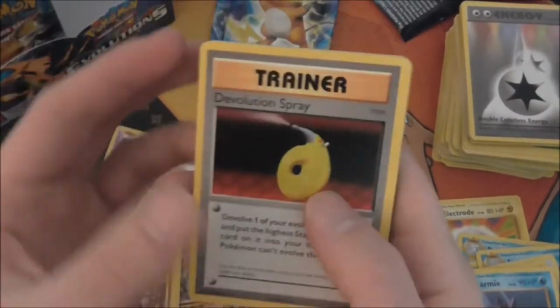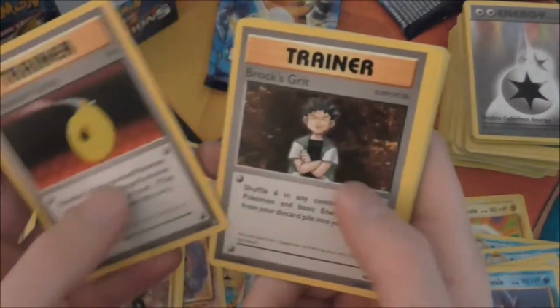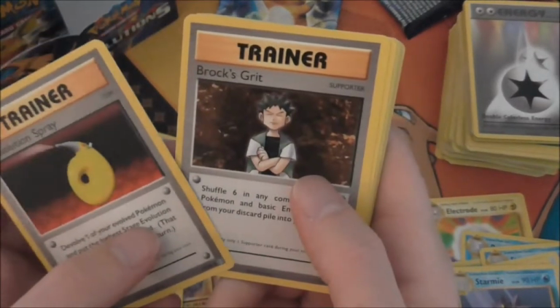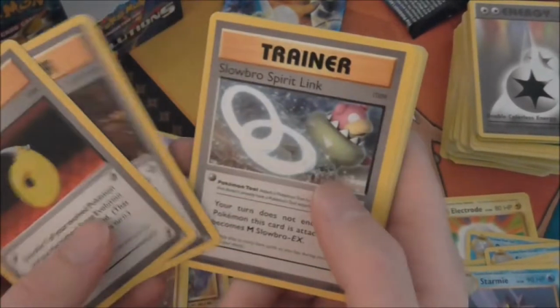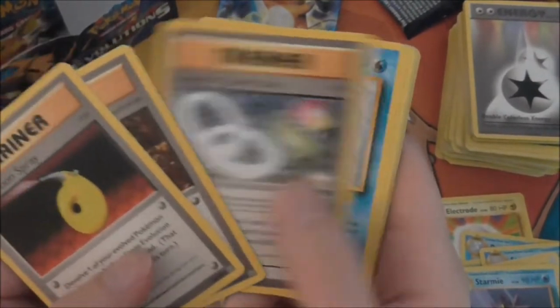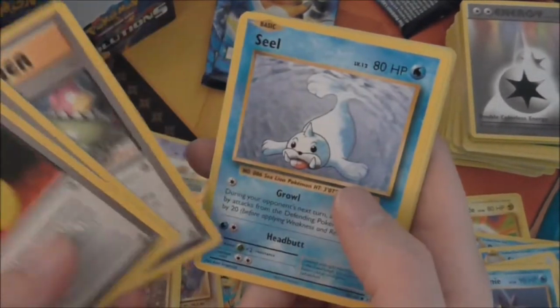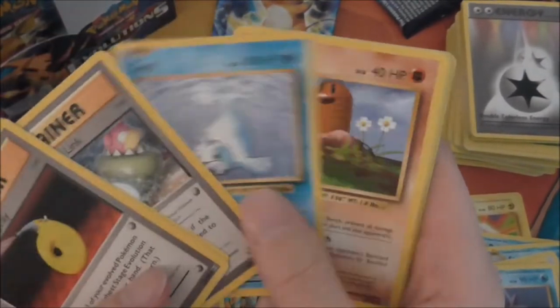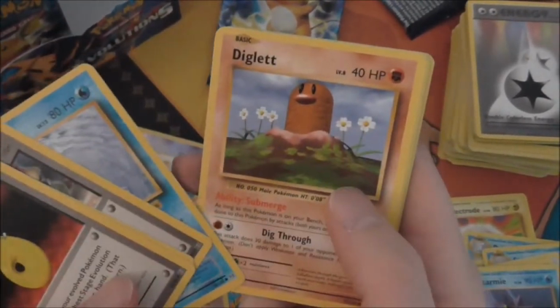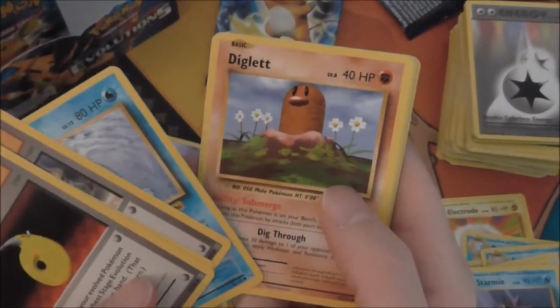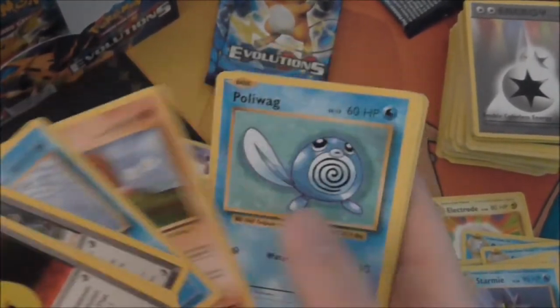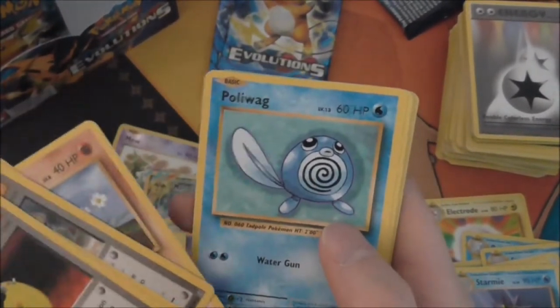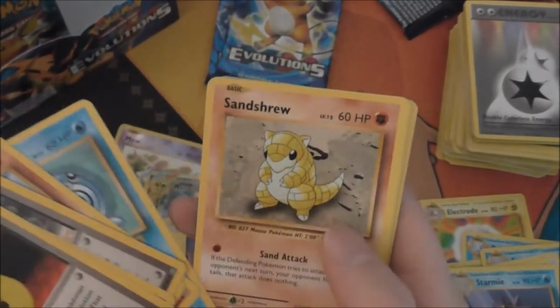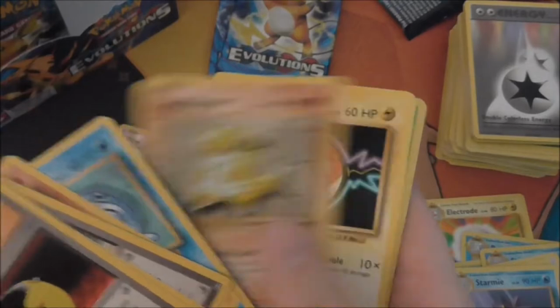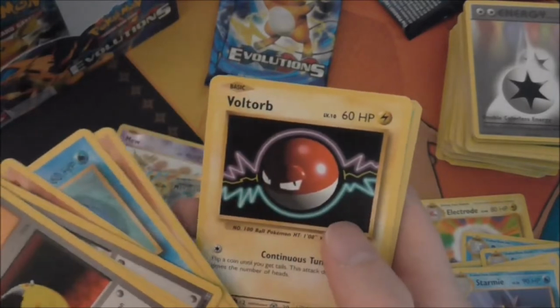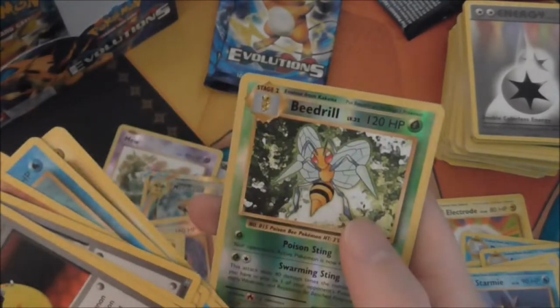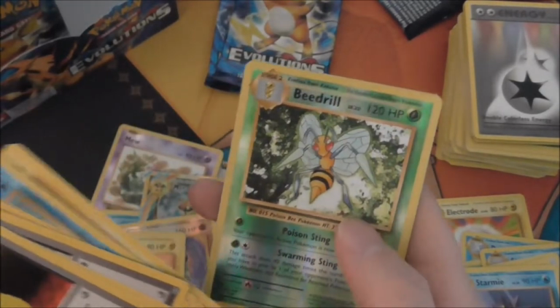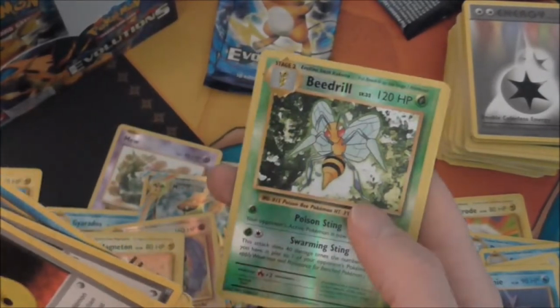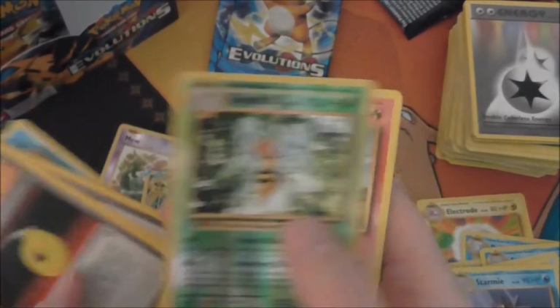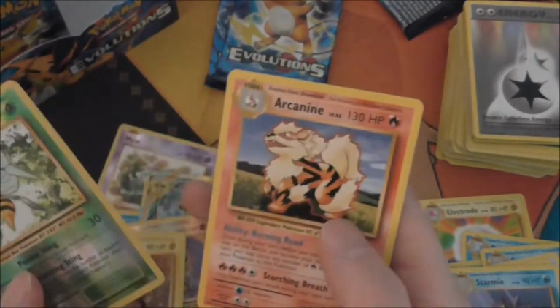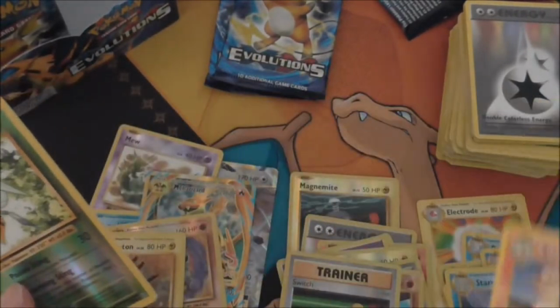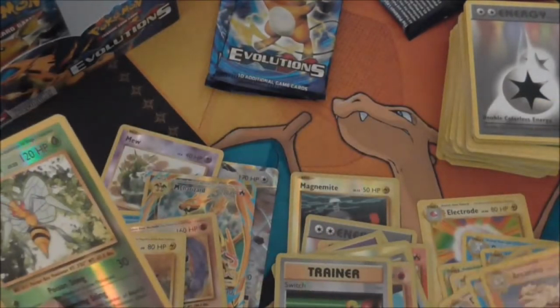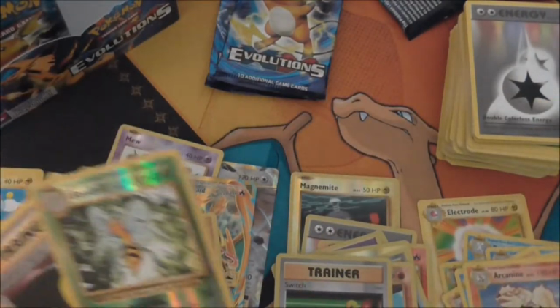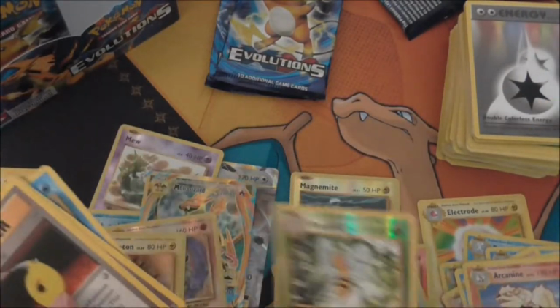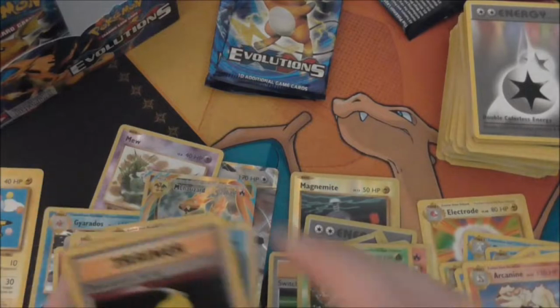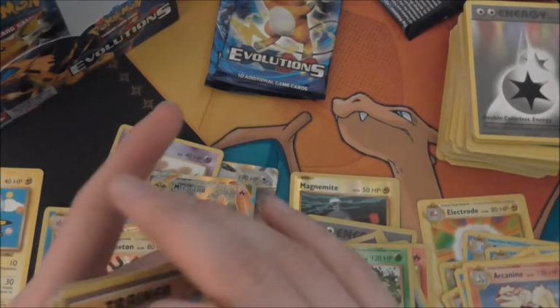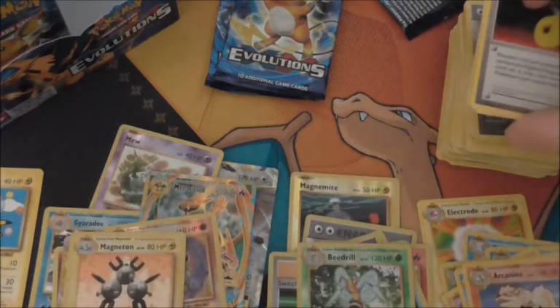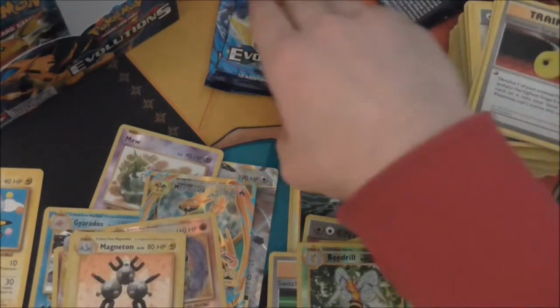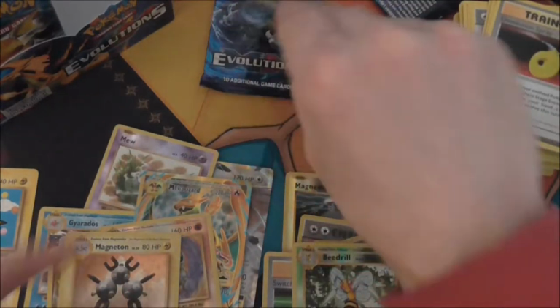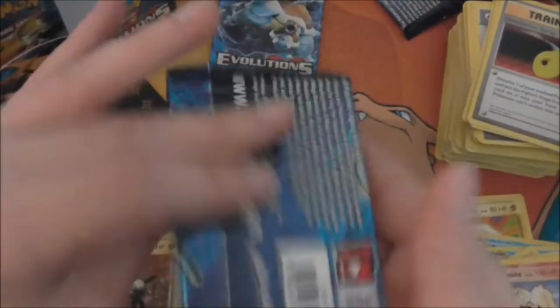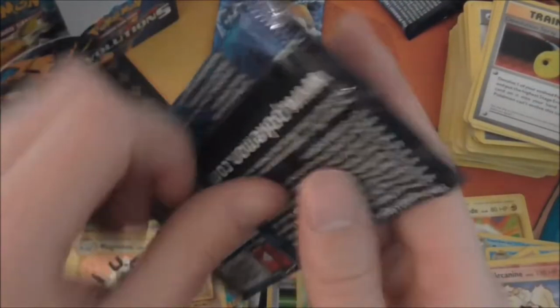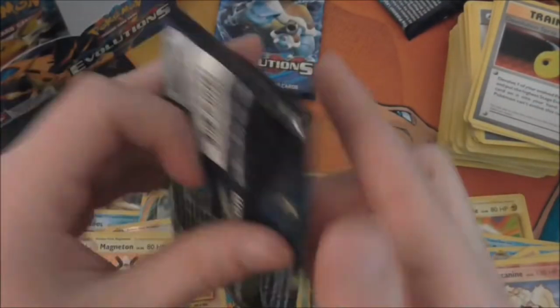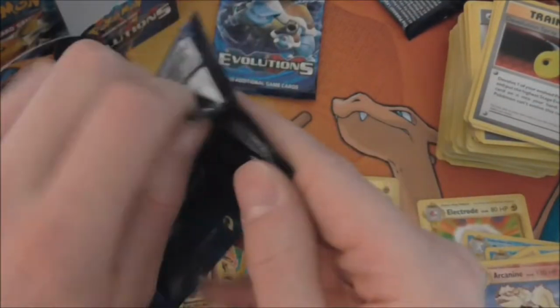Devolution Spray, Brock's Grit, Slowbro, Seel, Diglett, Poliwag, Sandshrew, Voltorb, Beedrill Reverse — and Arcanine. Two packs left from the first side of the box.